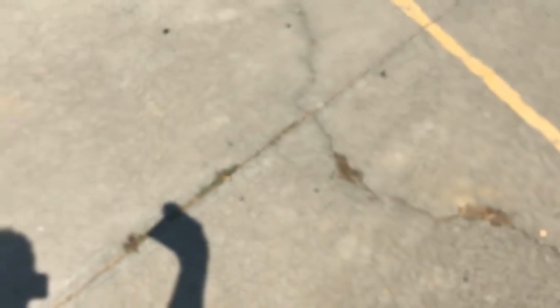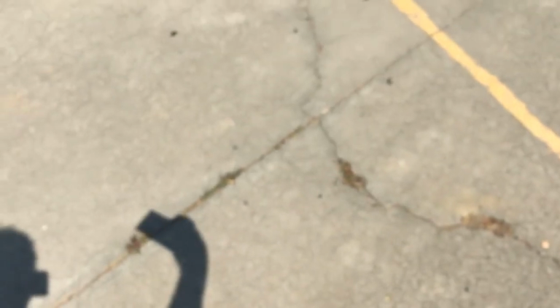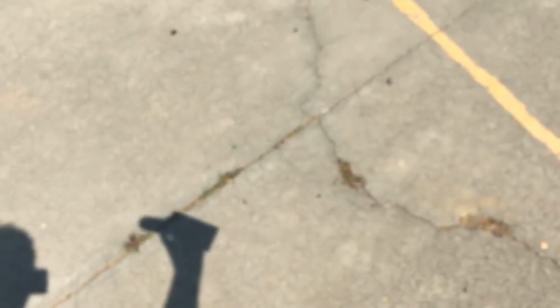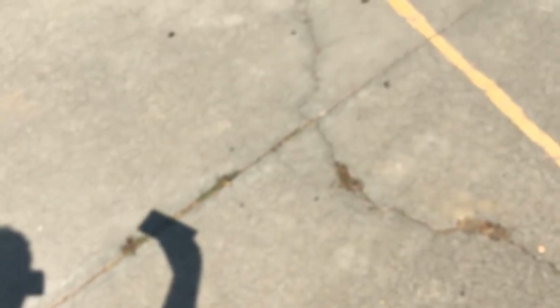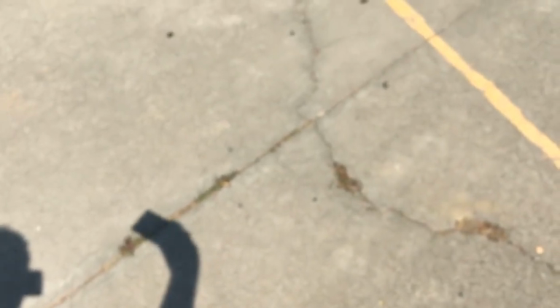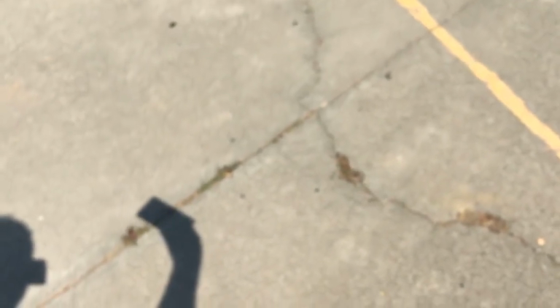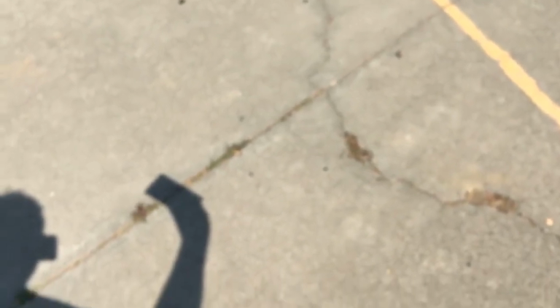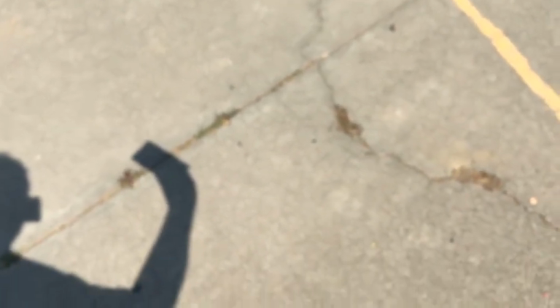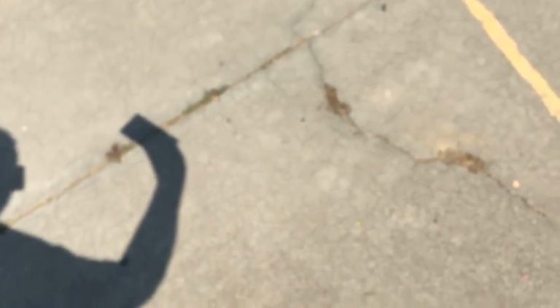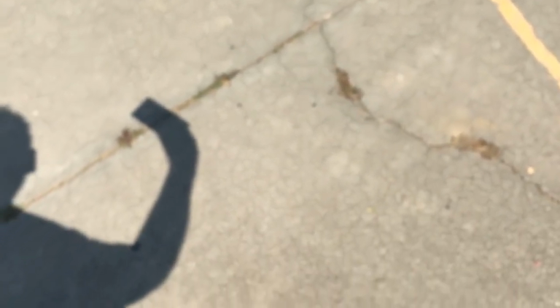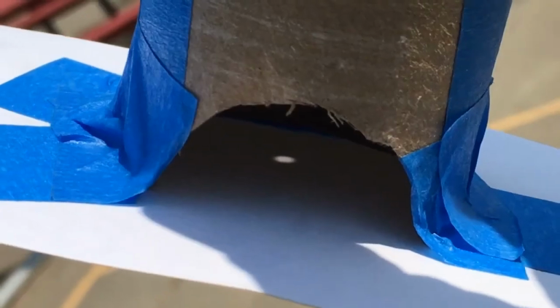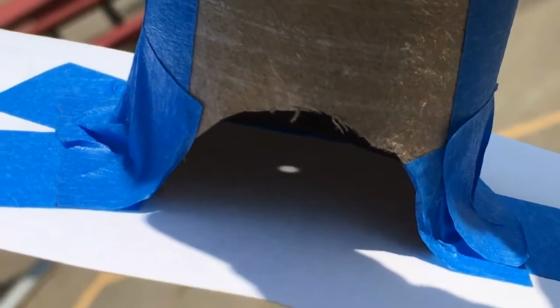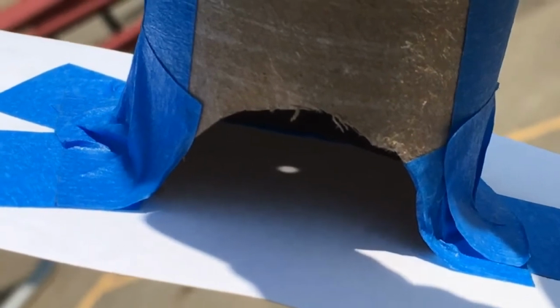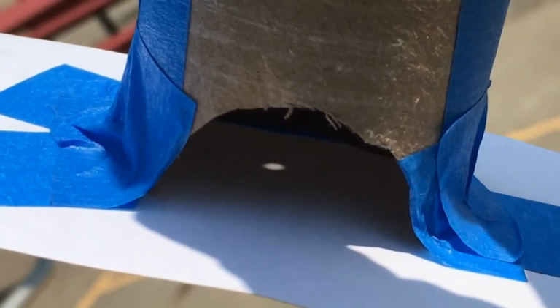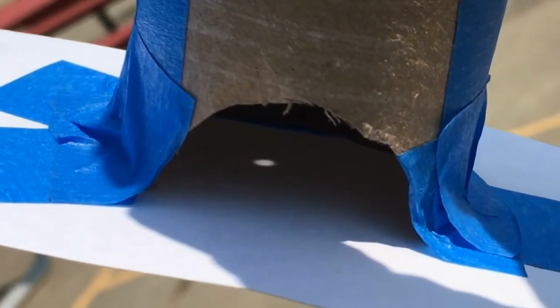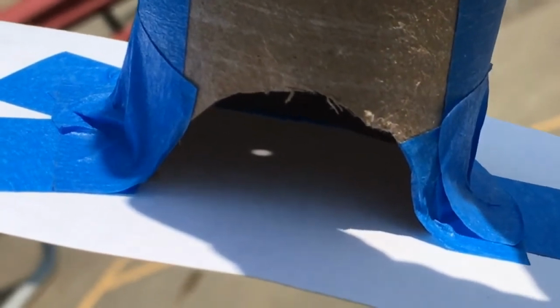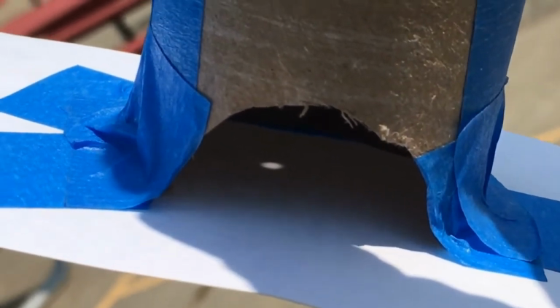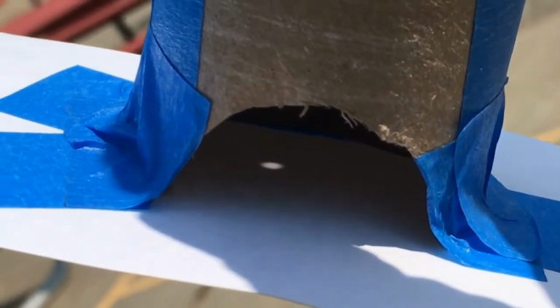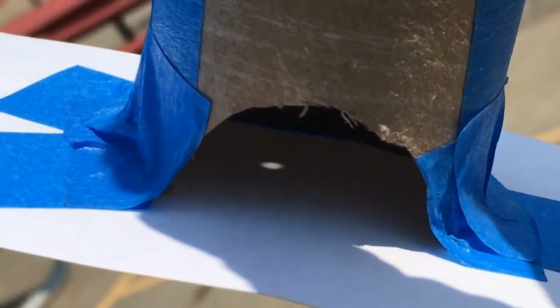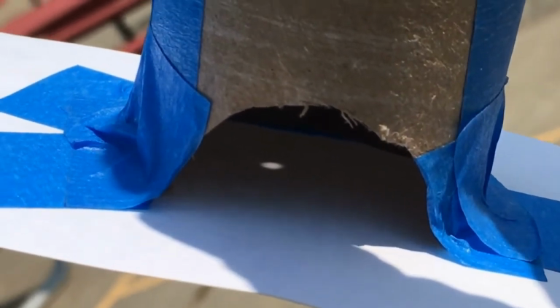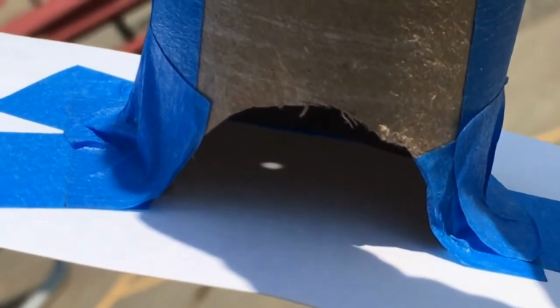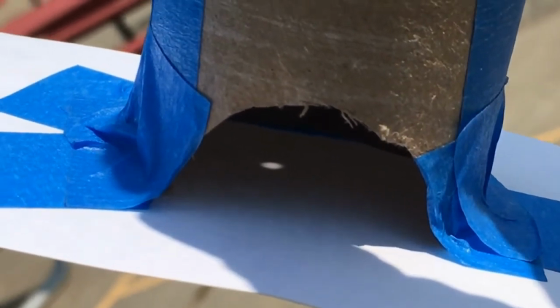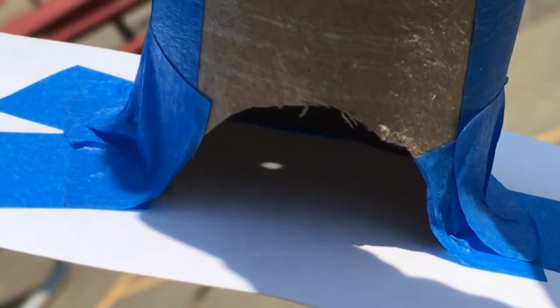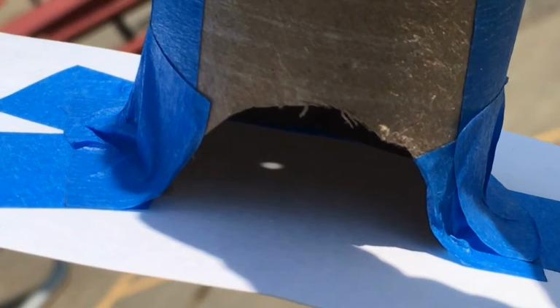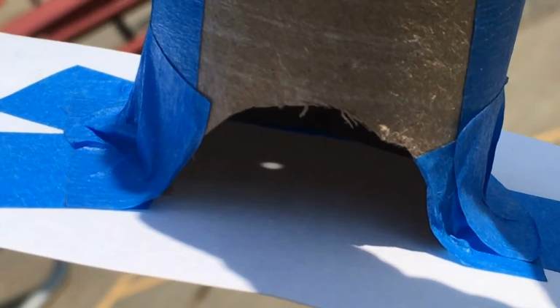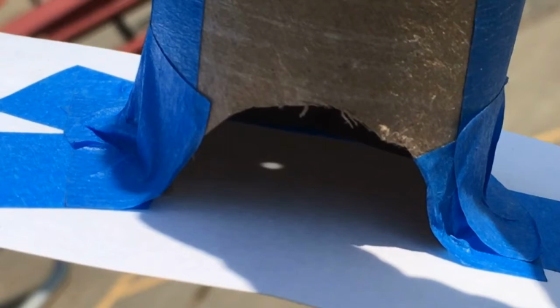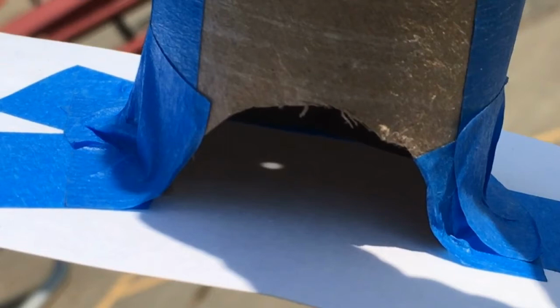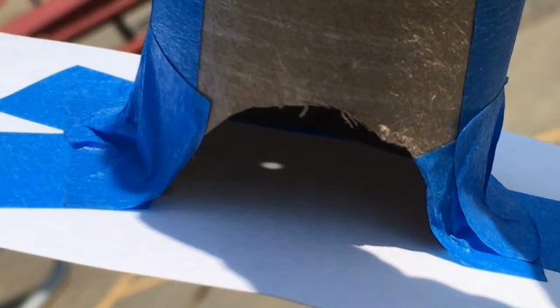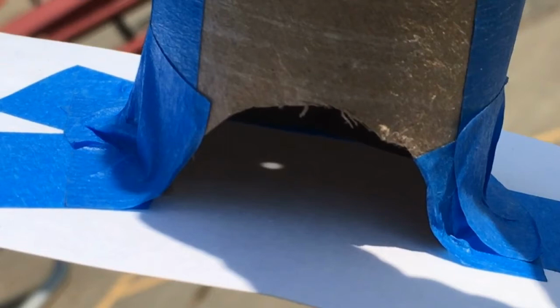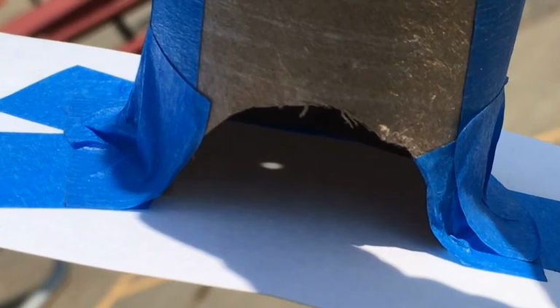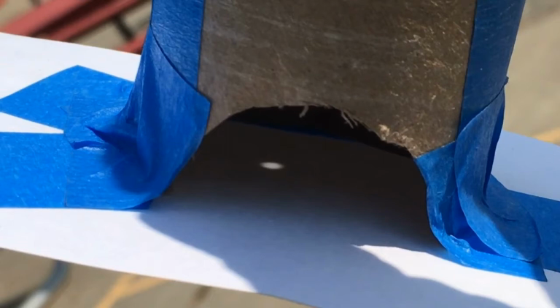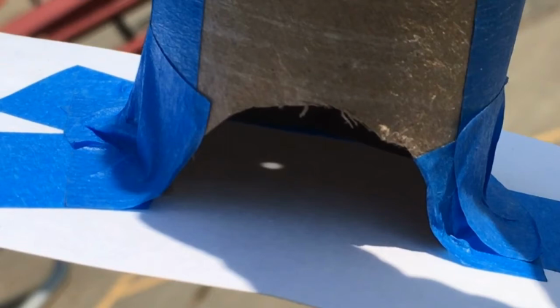Use your shadows to help you line it up correctly. Now that it's lined up correctly, you can see the image of the Sun right there in the center of the screen. Congratulations, you have made yourself a solar viewer!